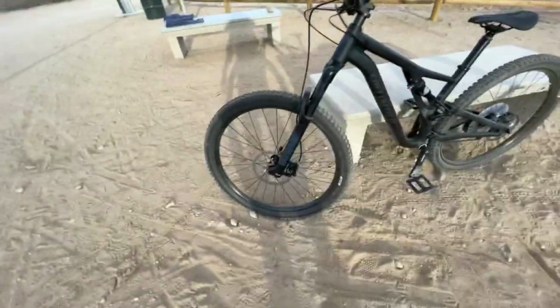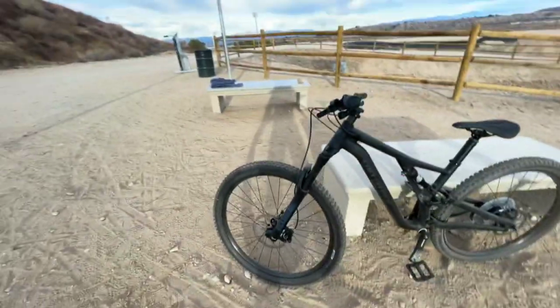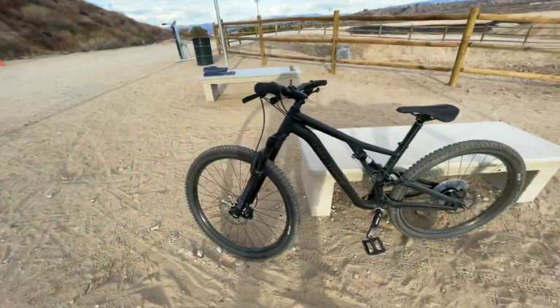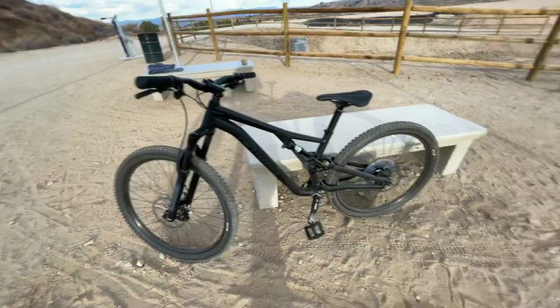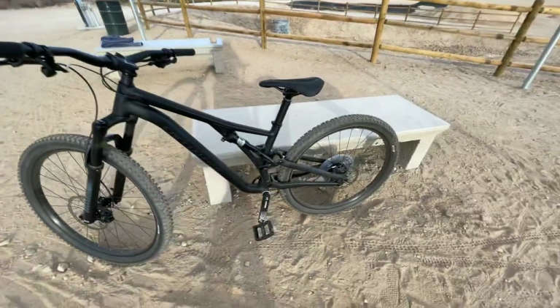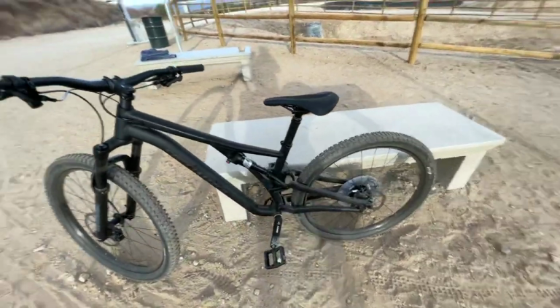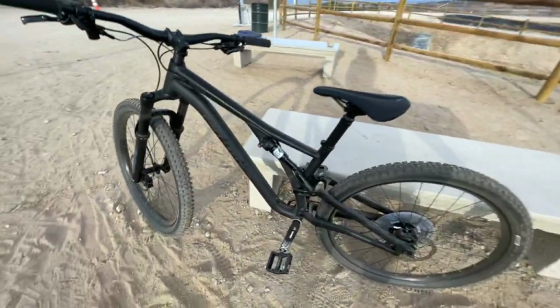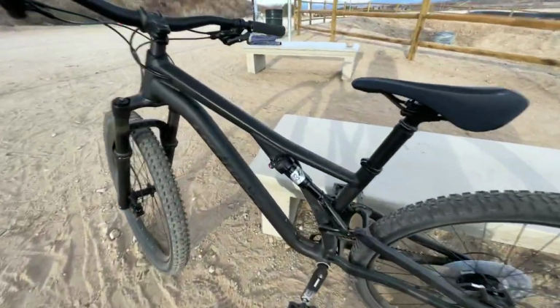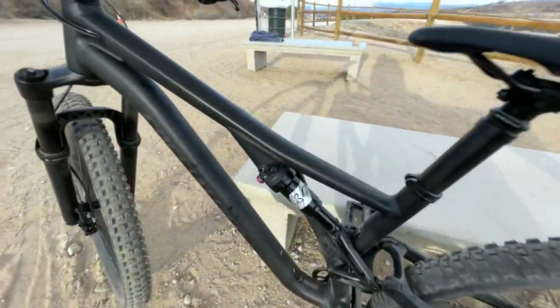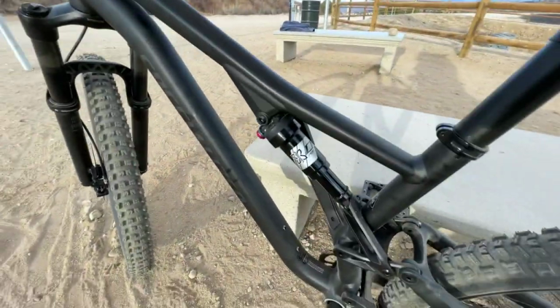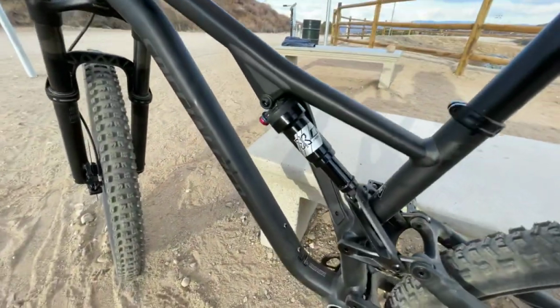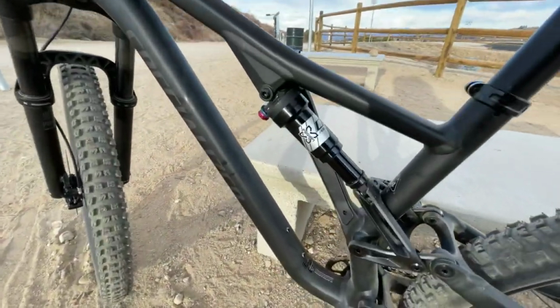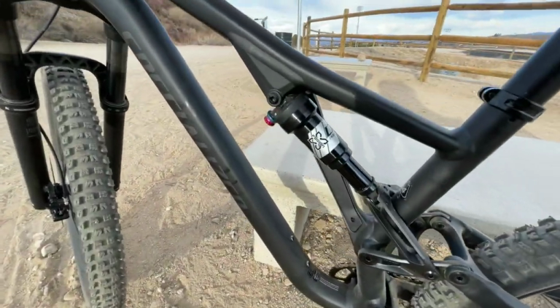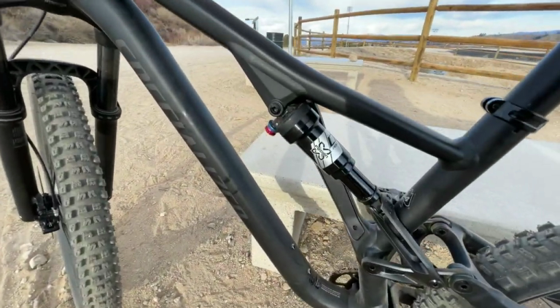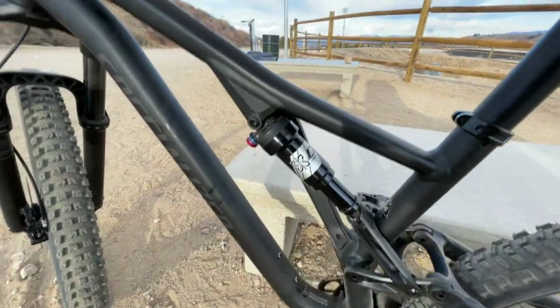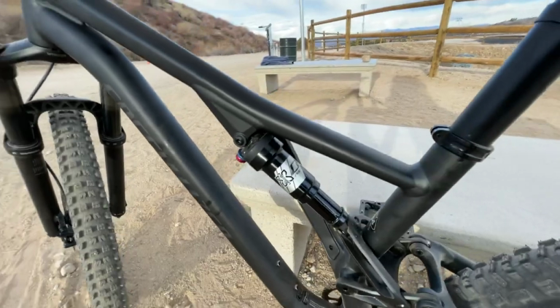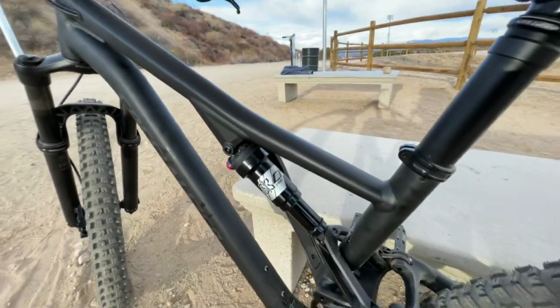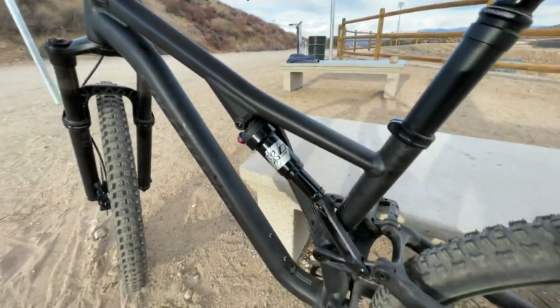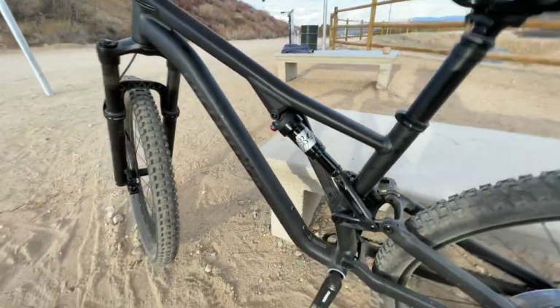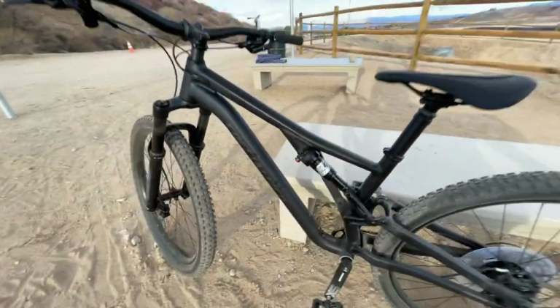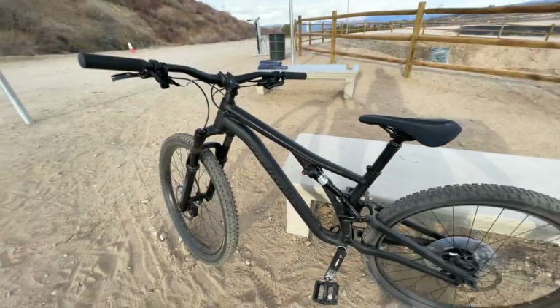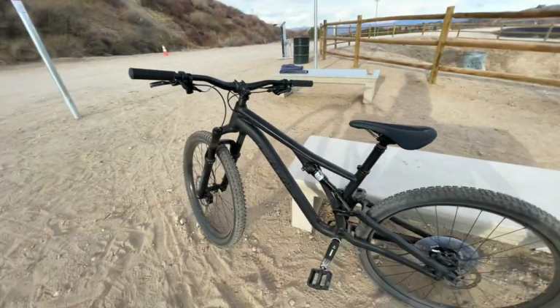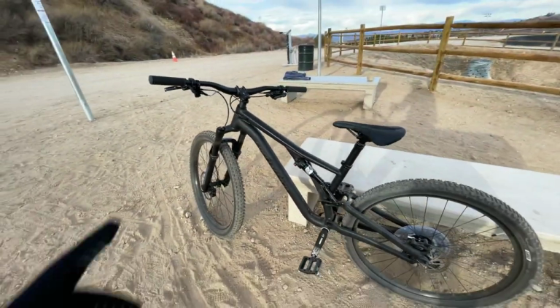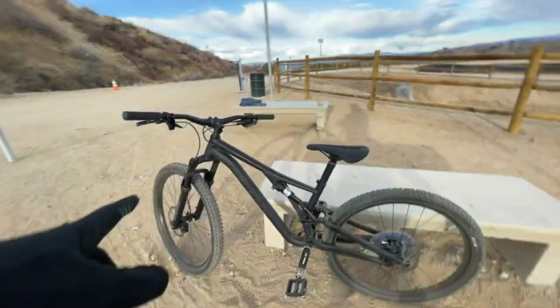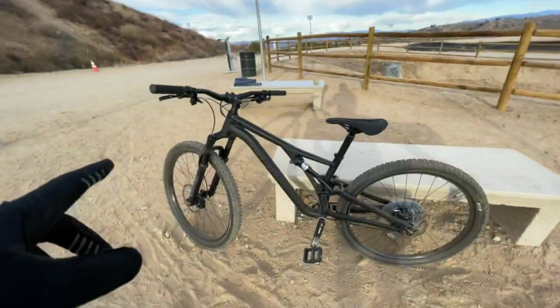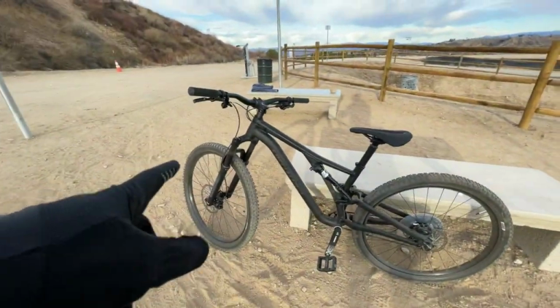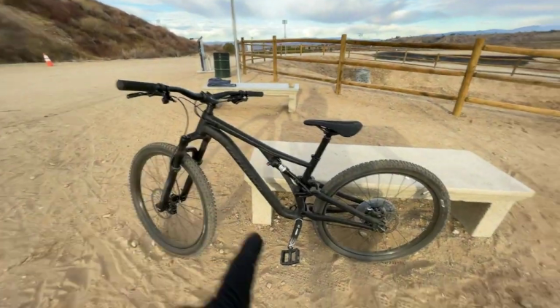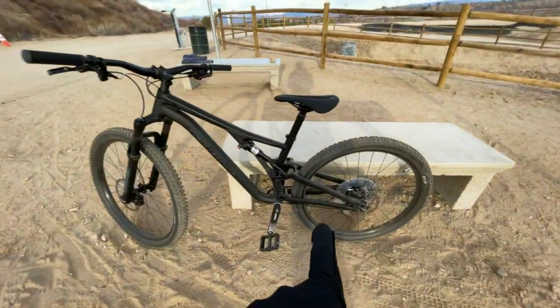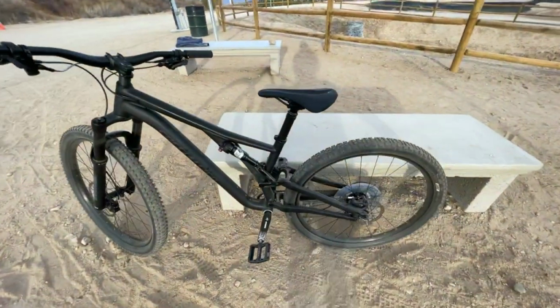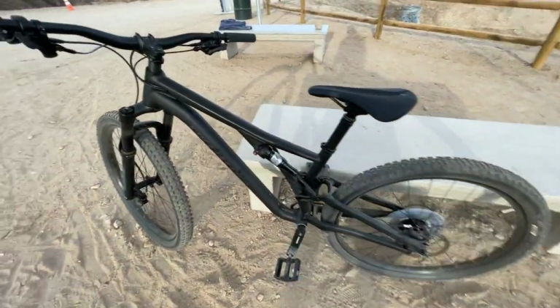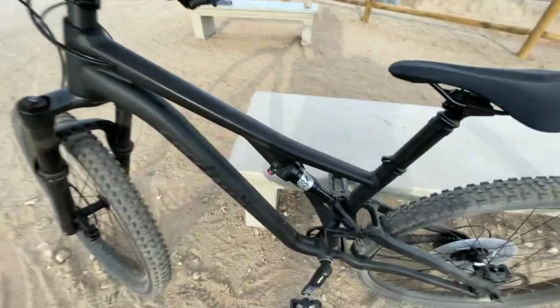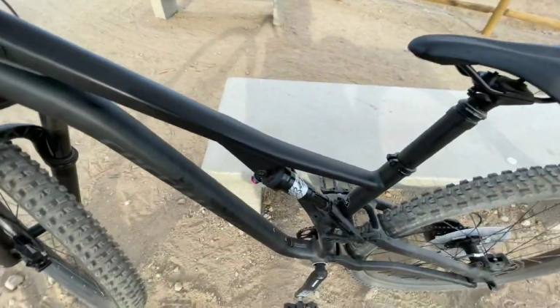You'll have to forgive me because I don't really know what's good or bad — I'm just telling you what's on the bike. This is the X-Fusion Pro rear shock. Again, RockShox up front. In terms of travel, it's 140mm up front and 130mm in the back.